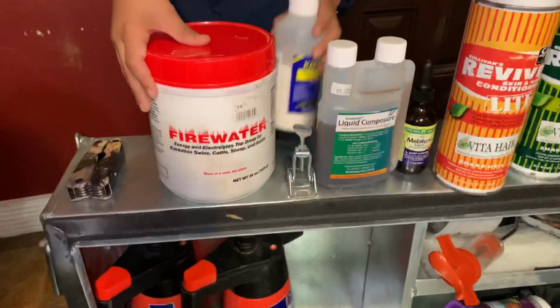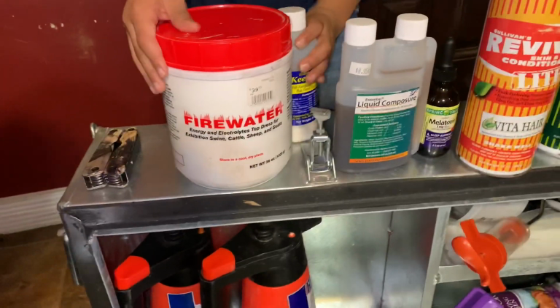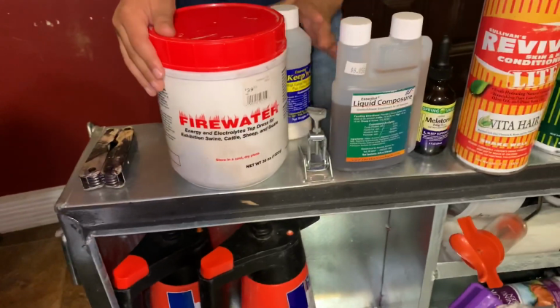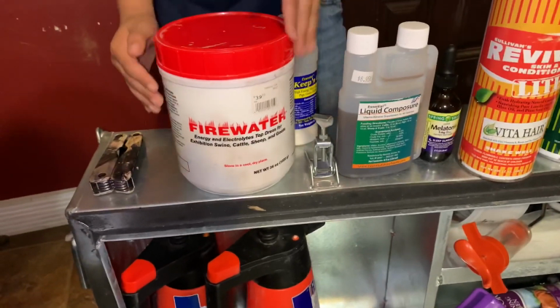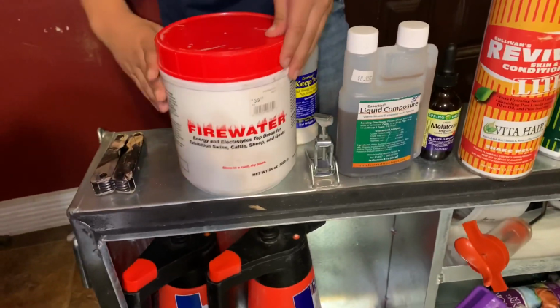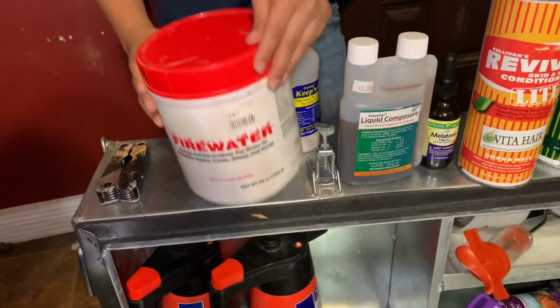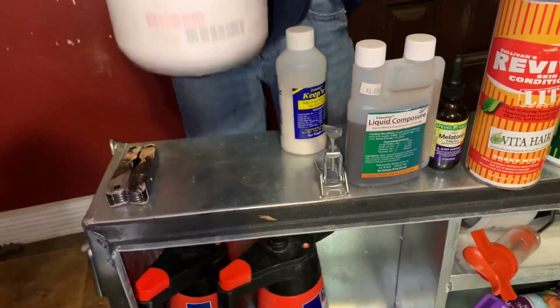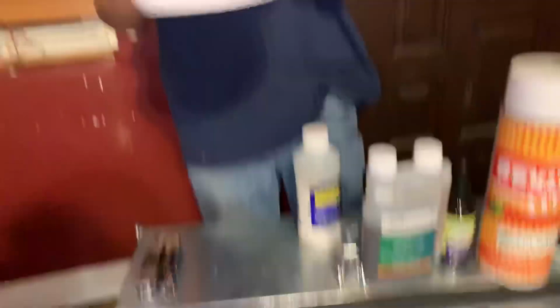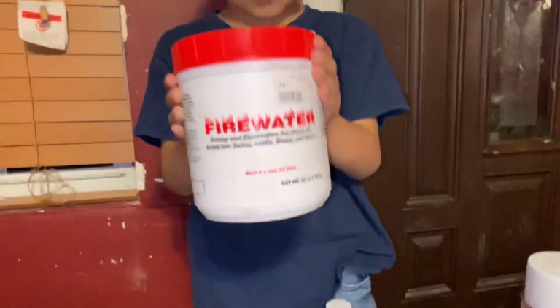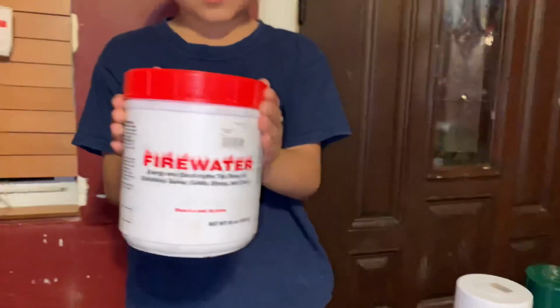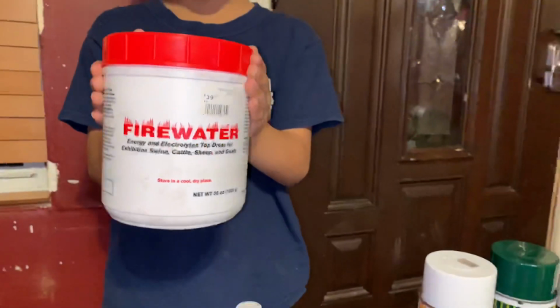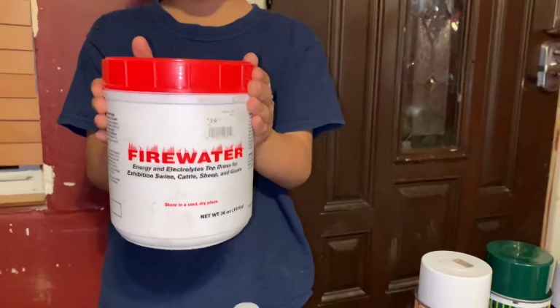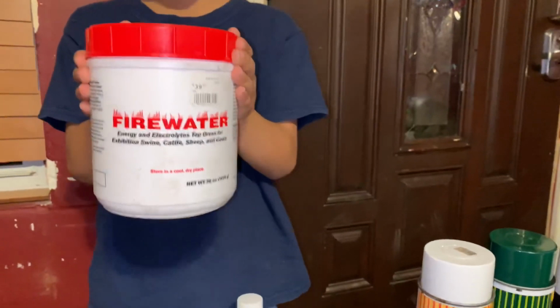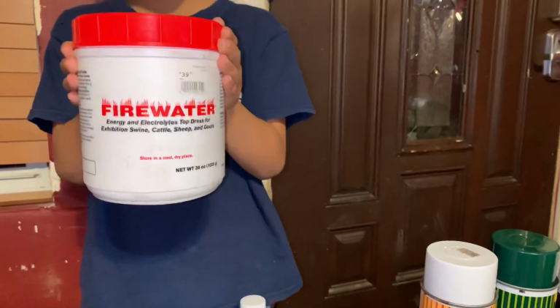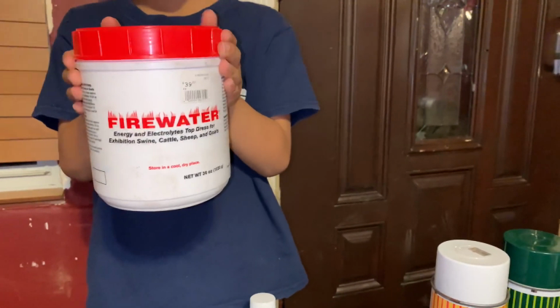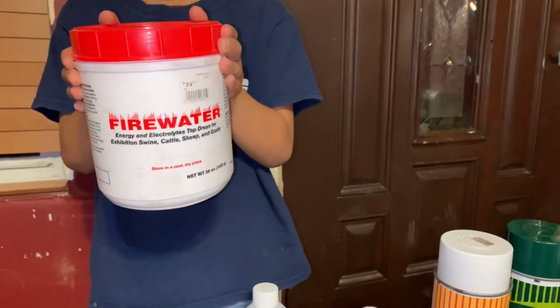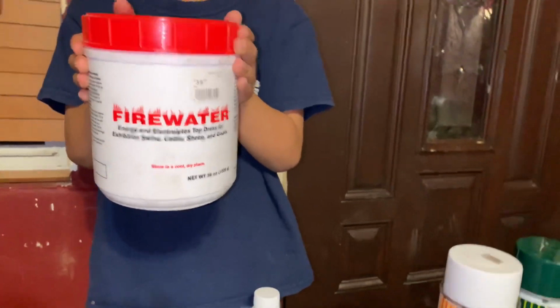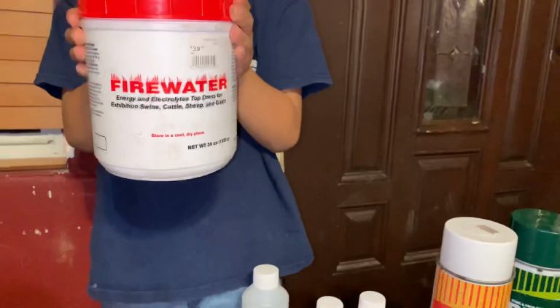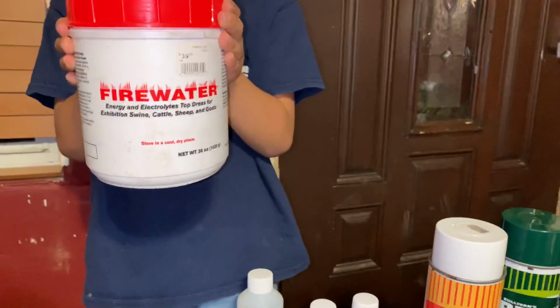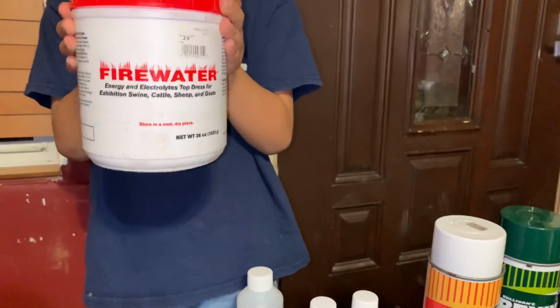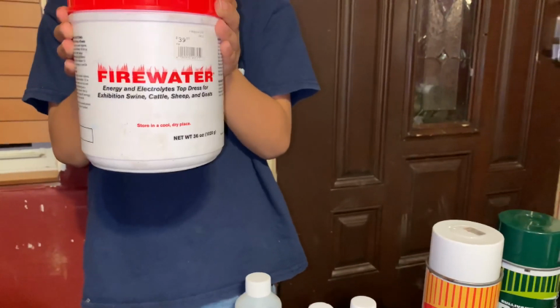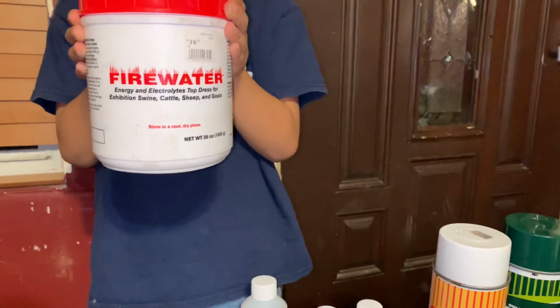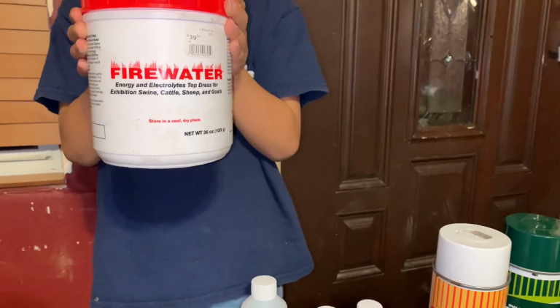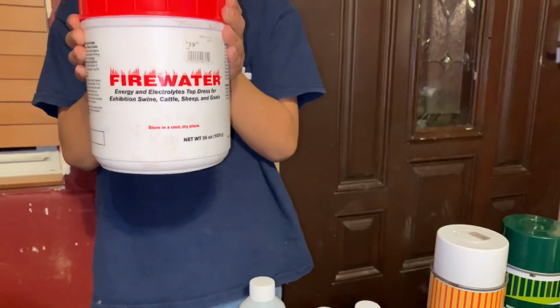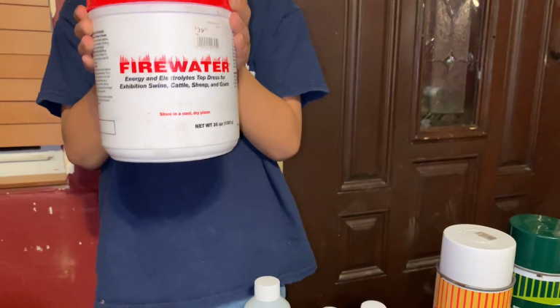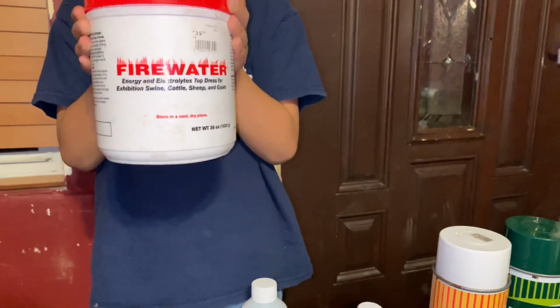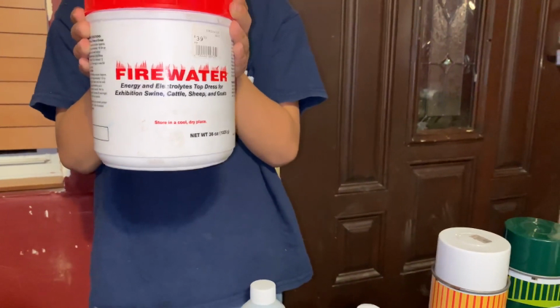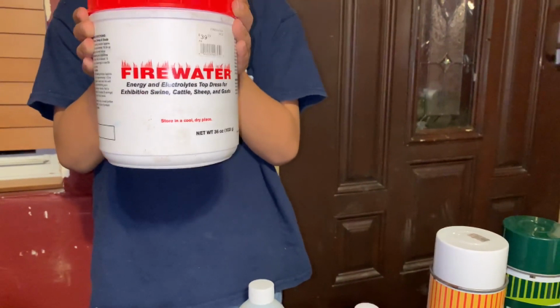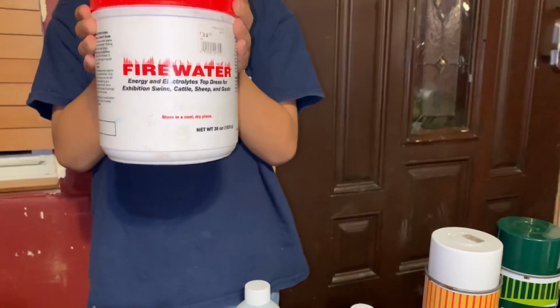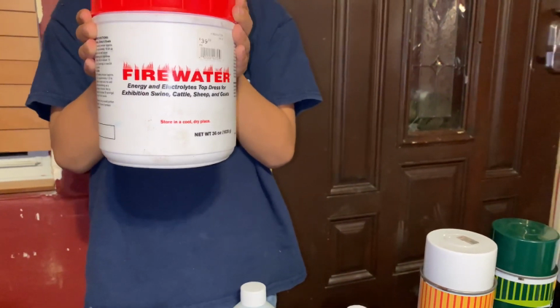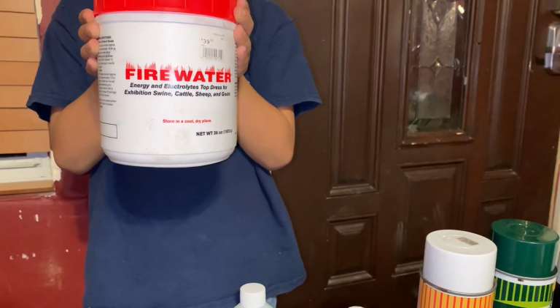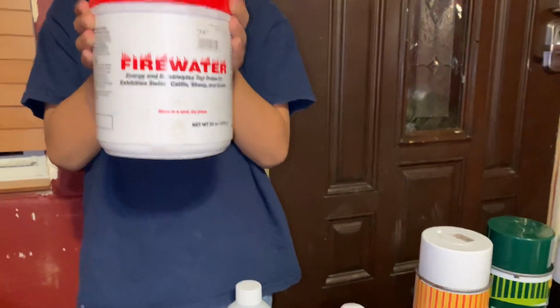We got some fire water here, some electrolytes — pretty good stuff. It's not the ones we always carry, but this is what we had this year, so we went ahead and just got it.